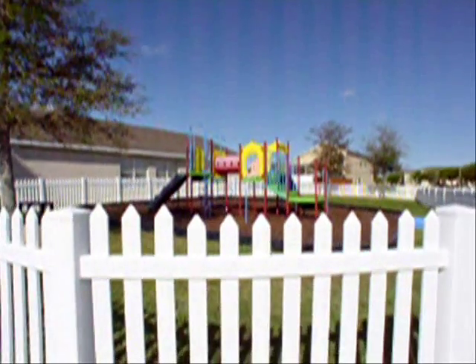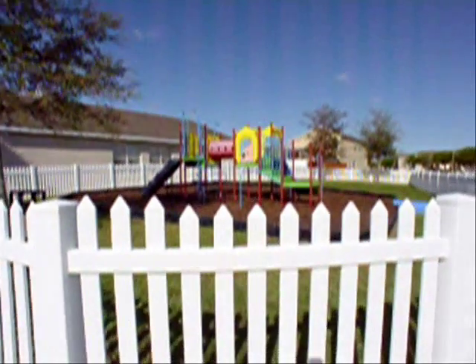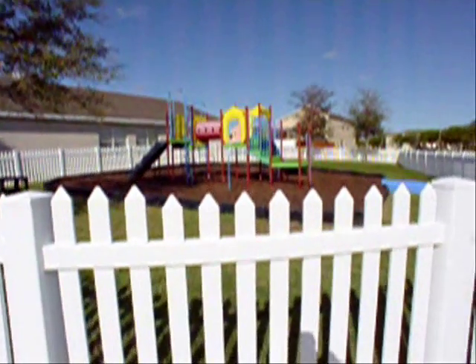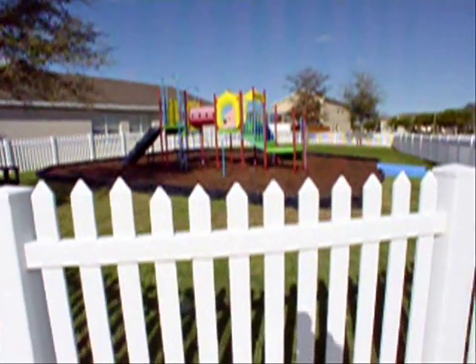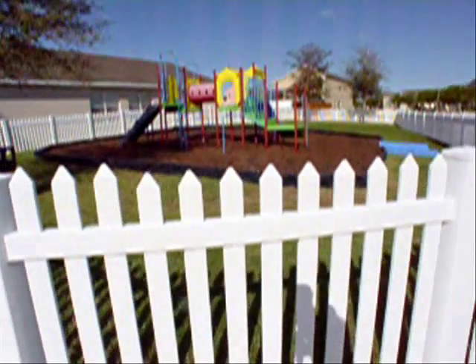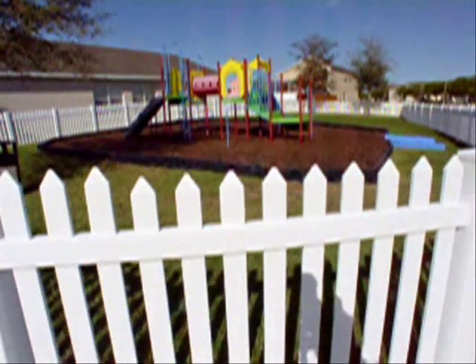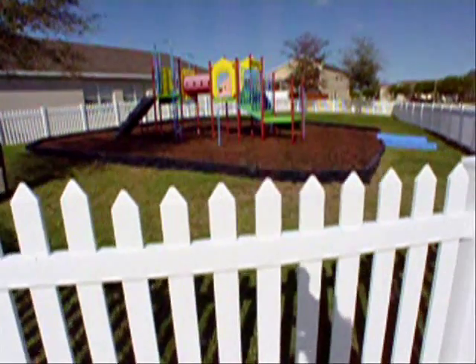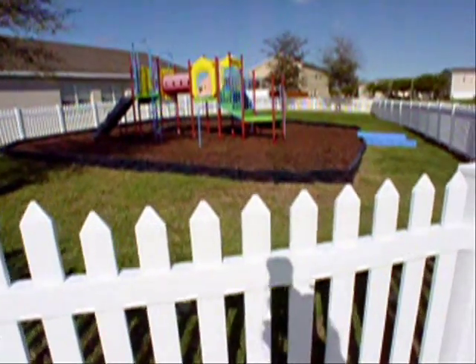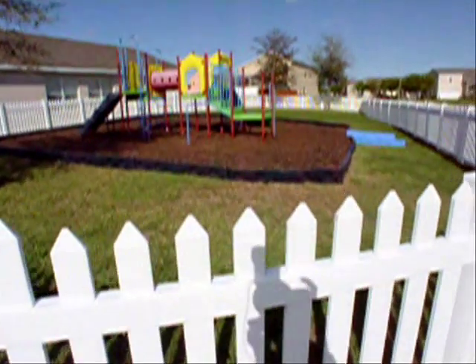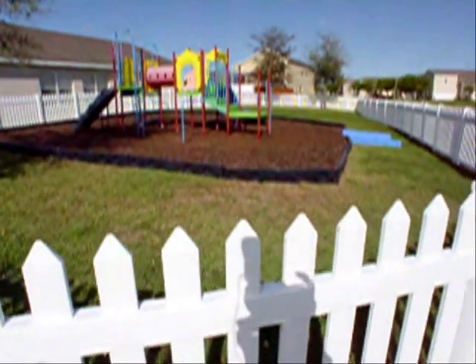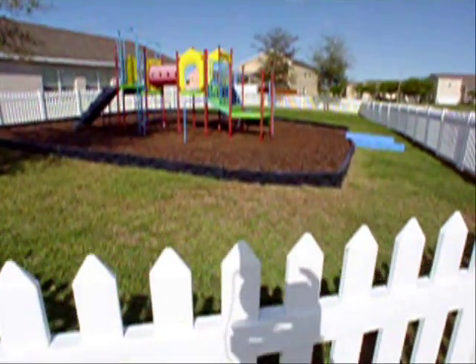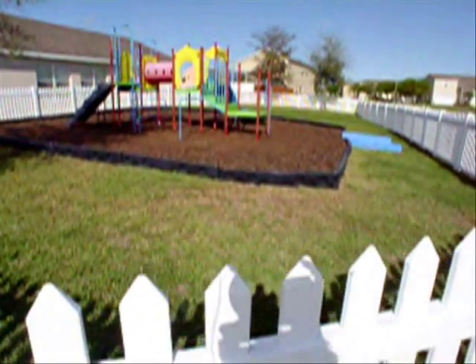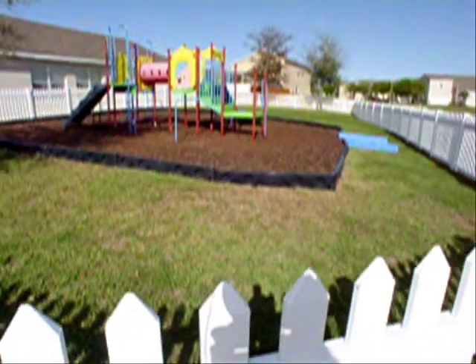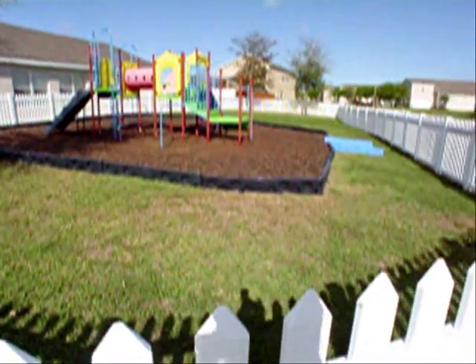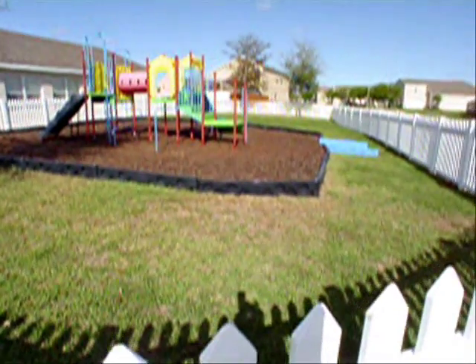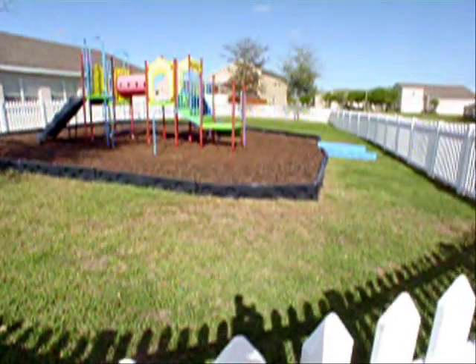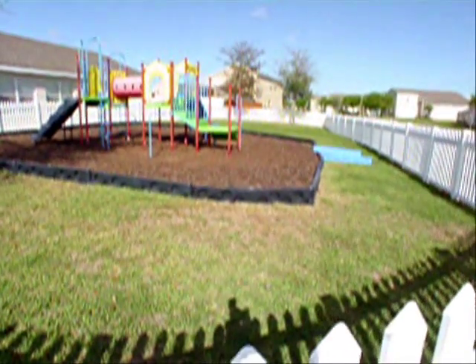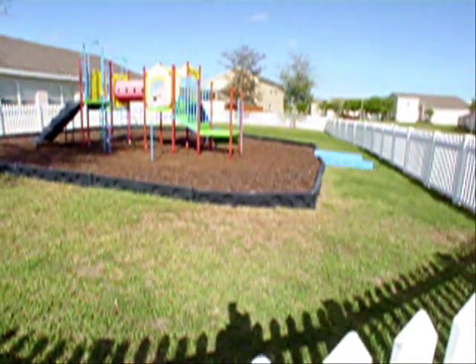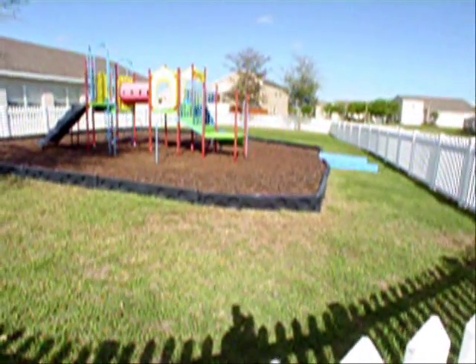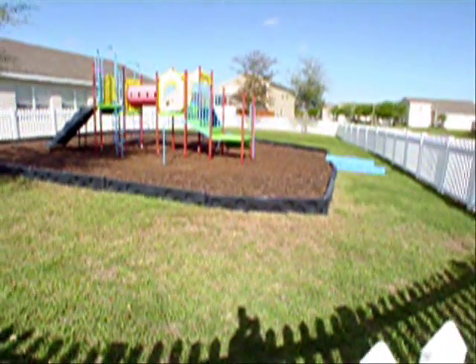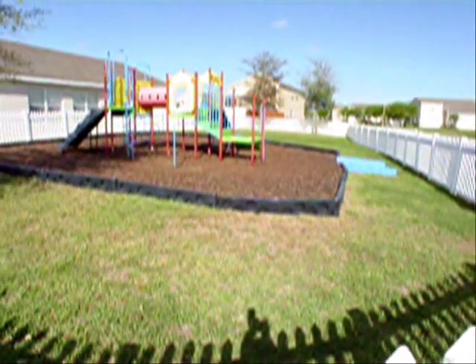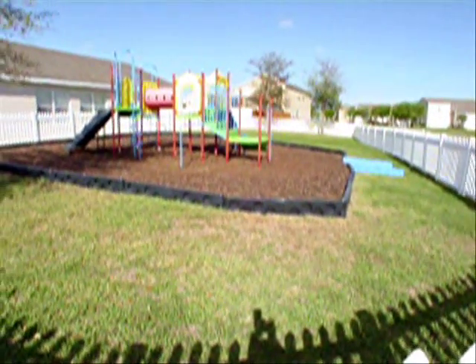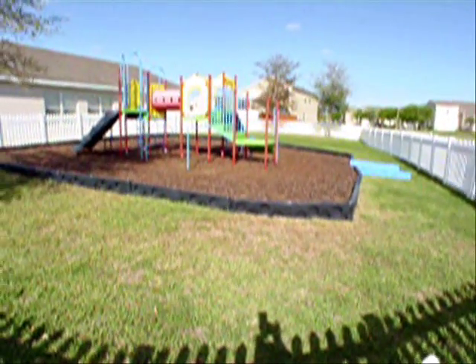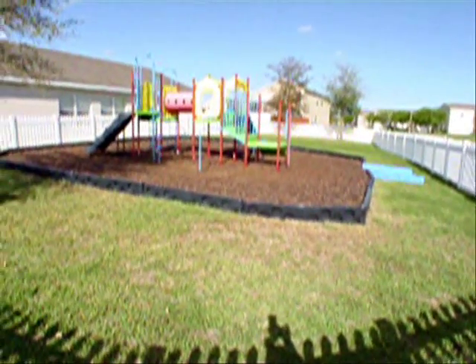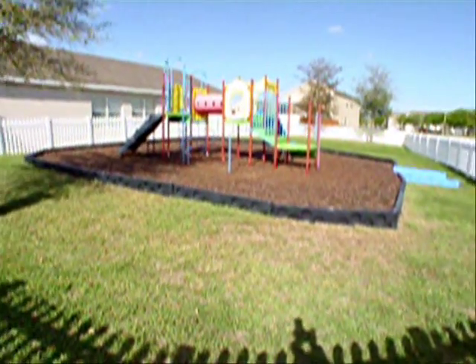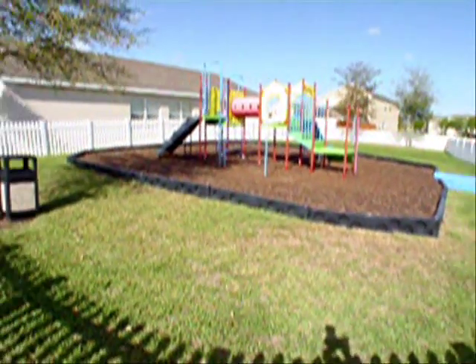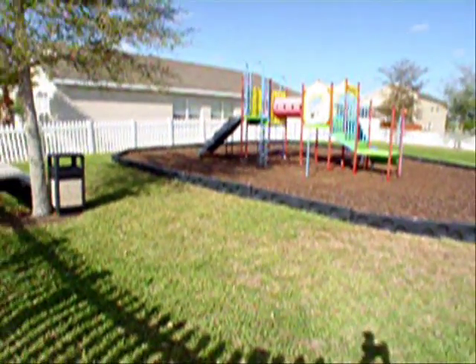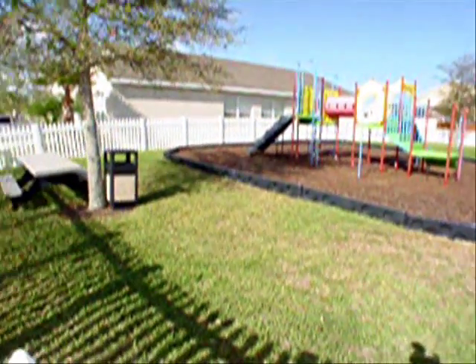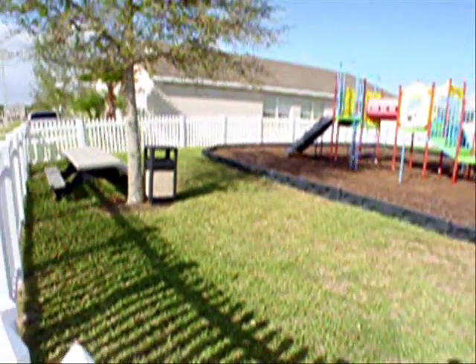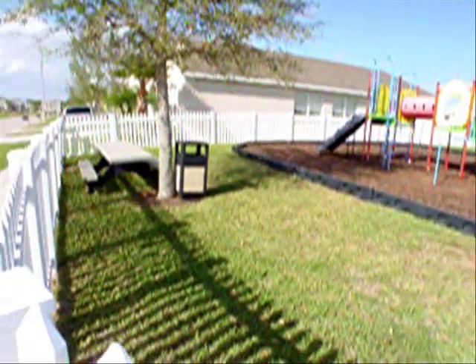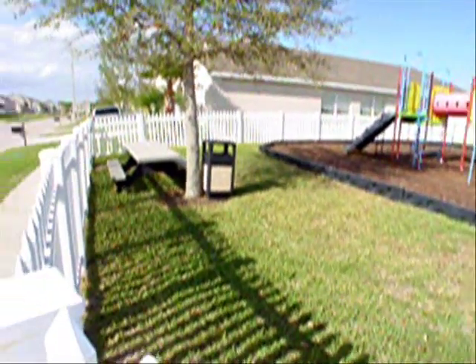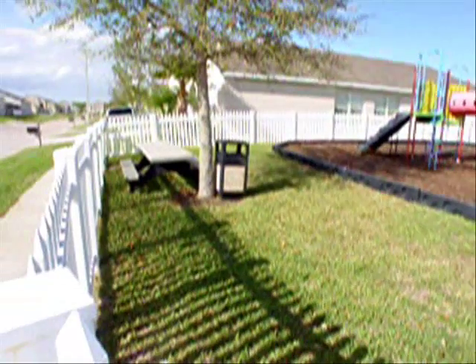Here's another community area for the little kids. It's a big fenced-in playground area, and there's a little picnic bench, too.